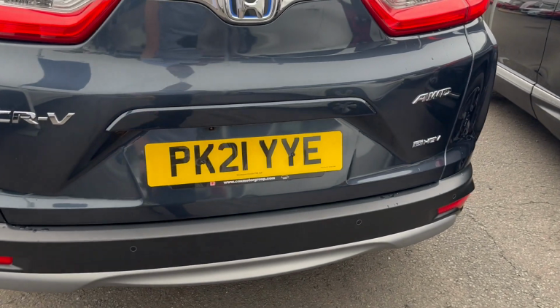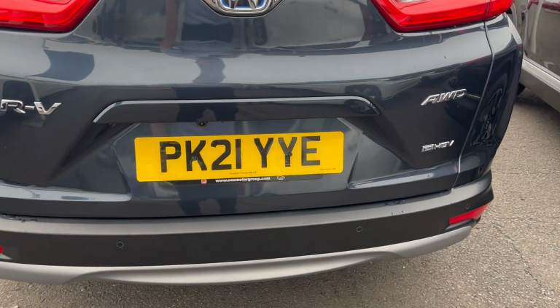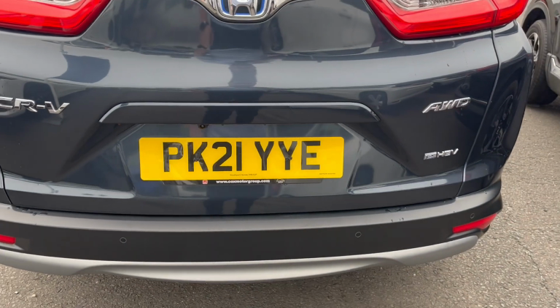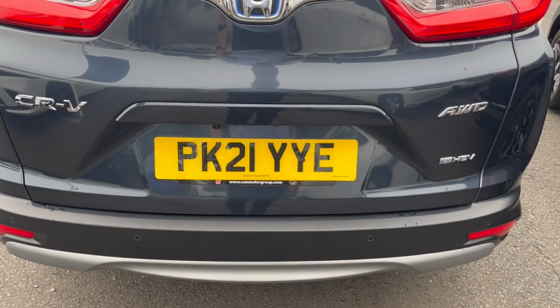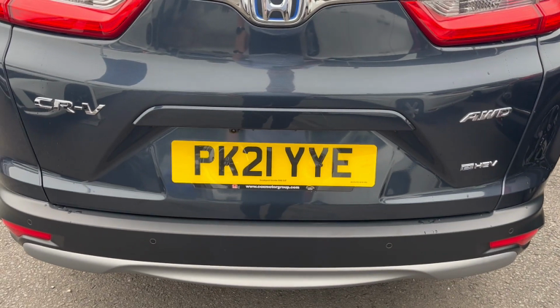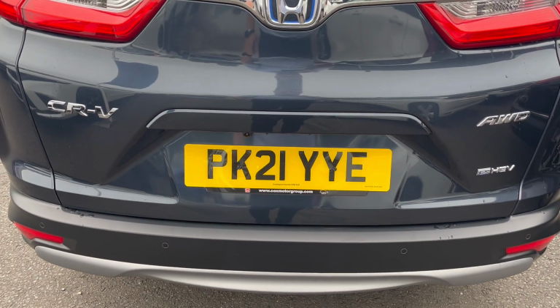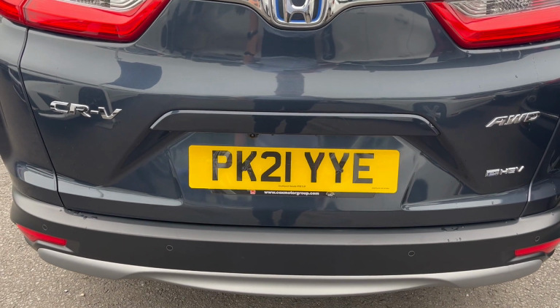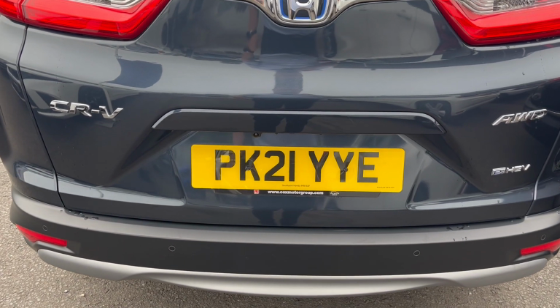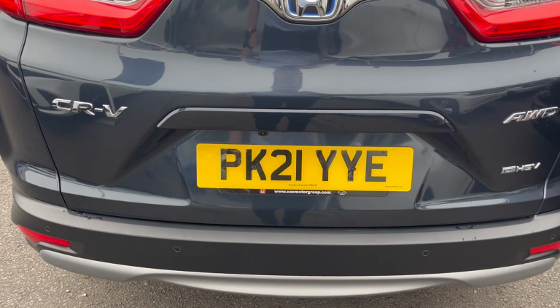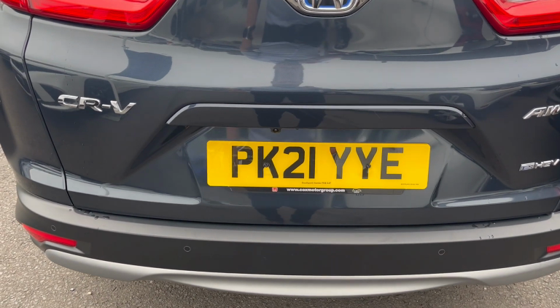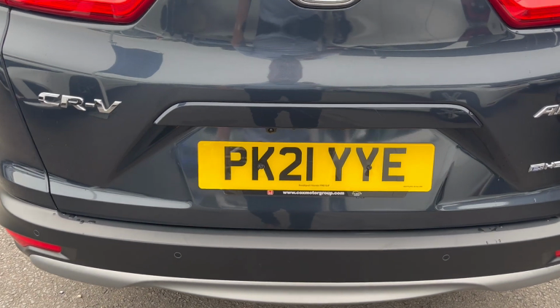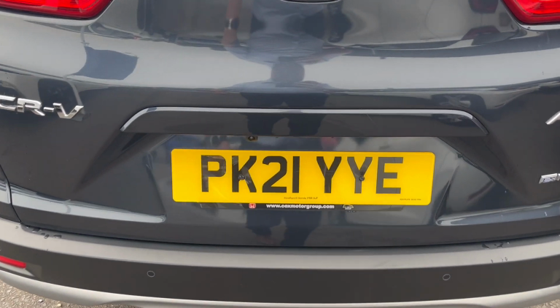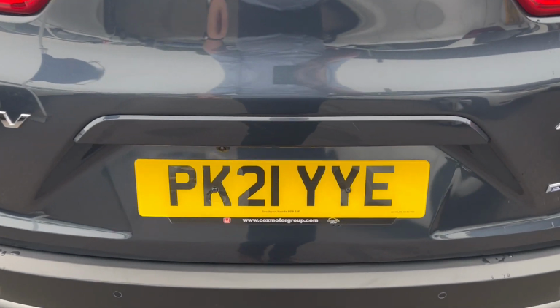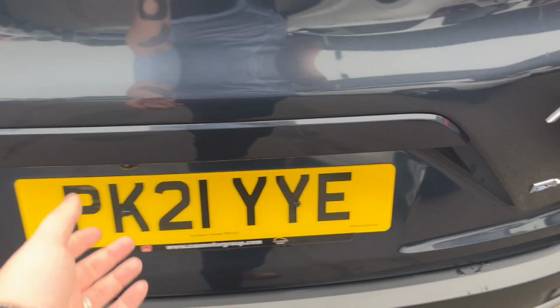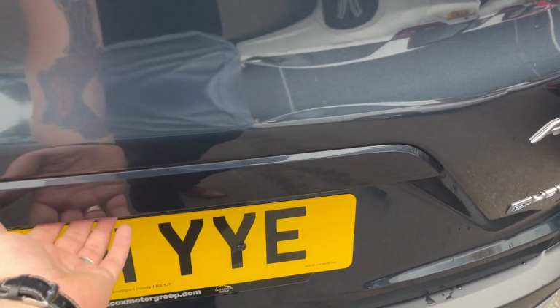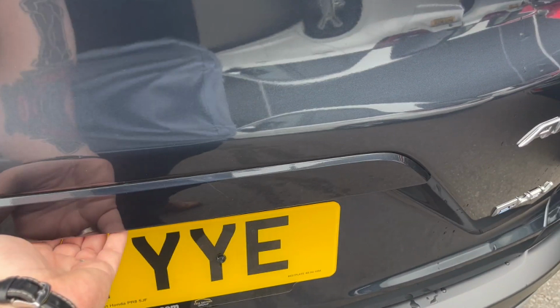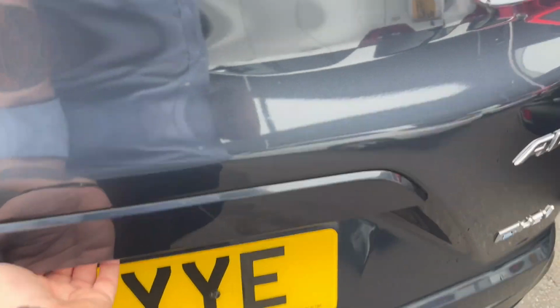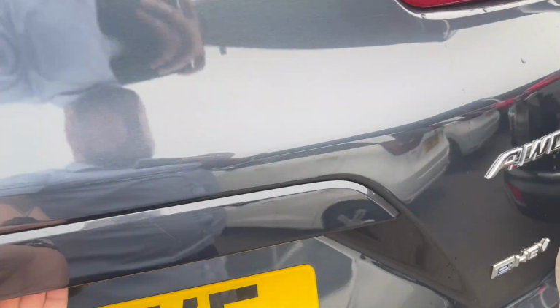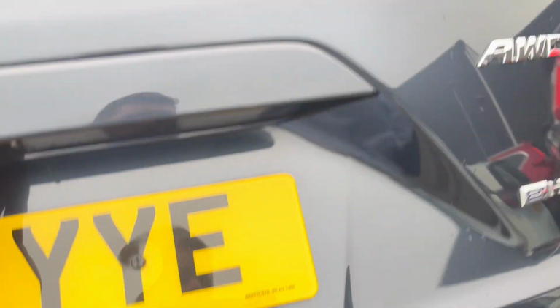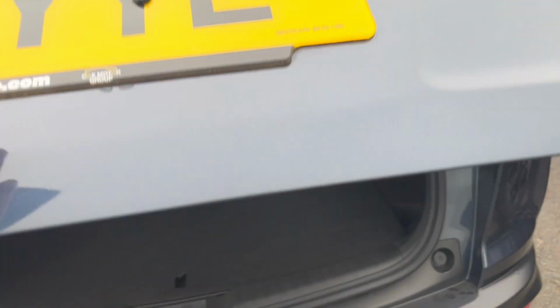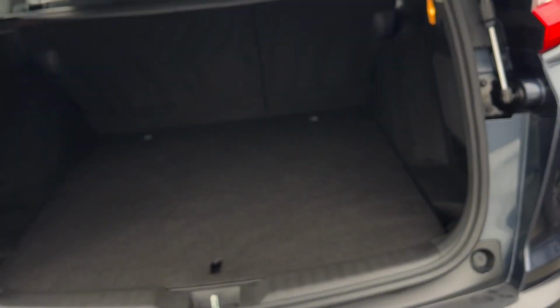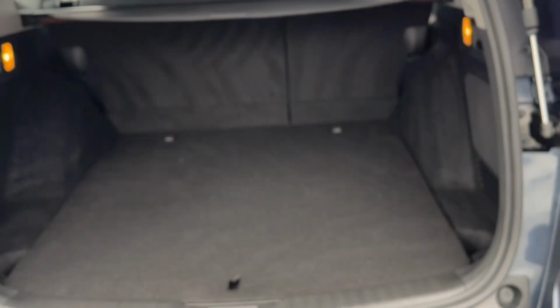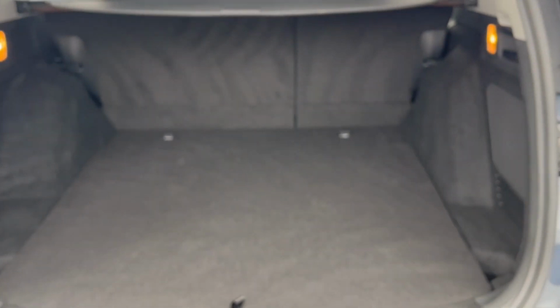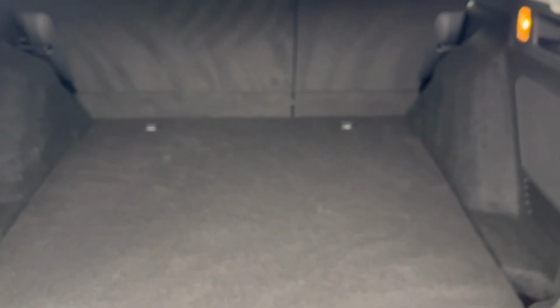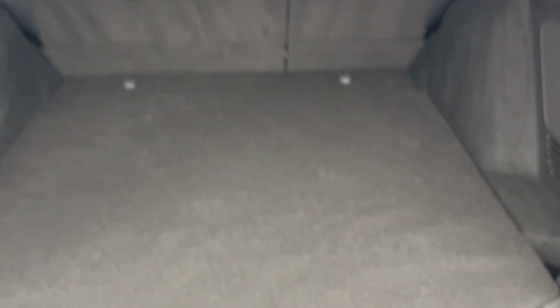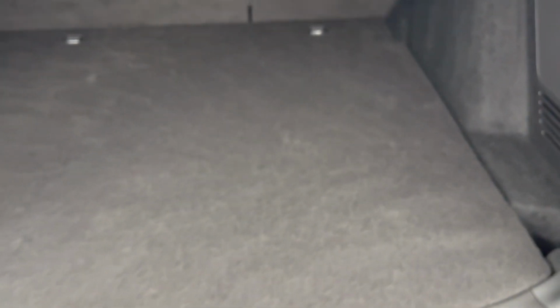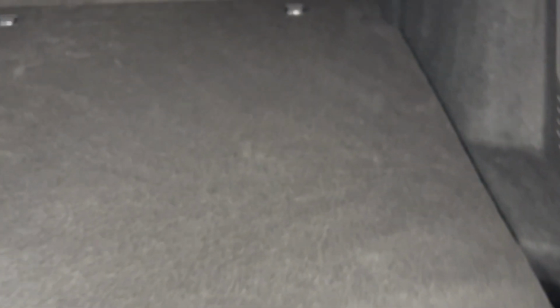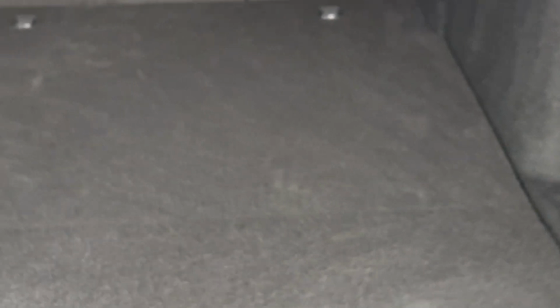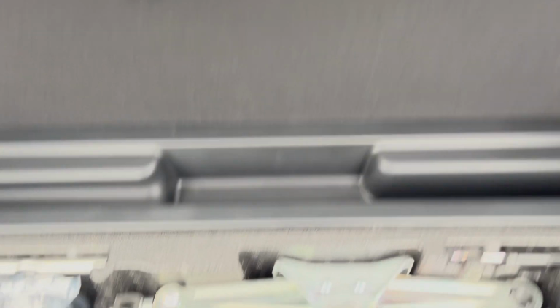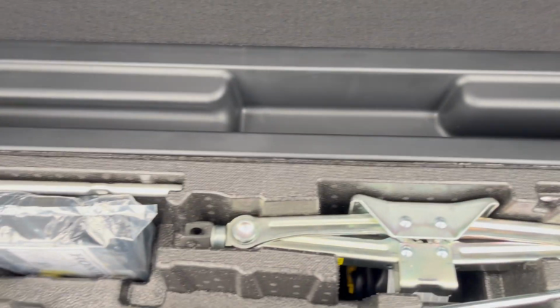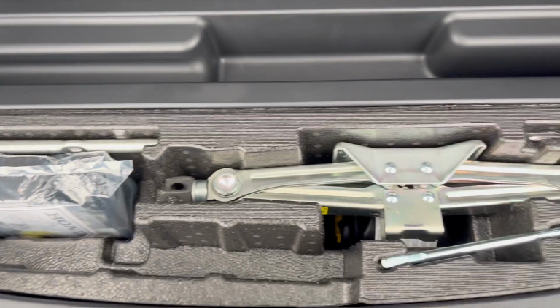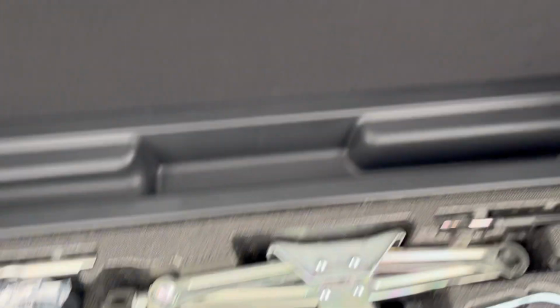There's the registration number, PK21YYE. It's an all-wheel drive with a nice big boot.